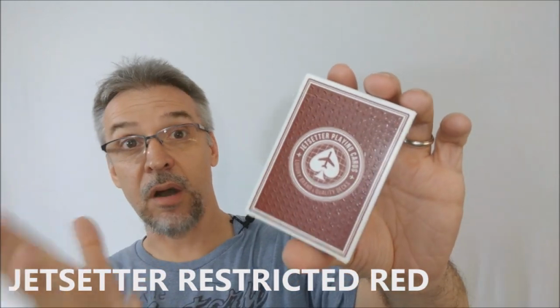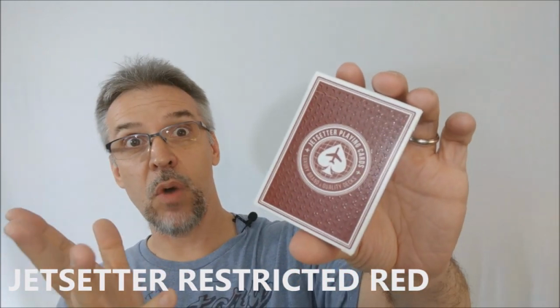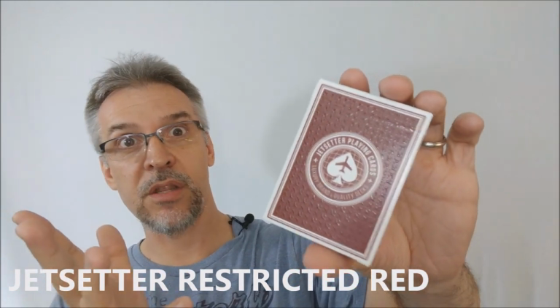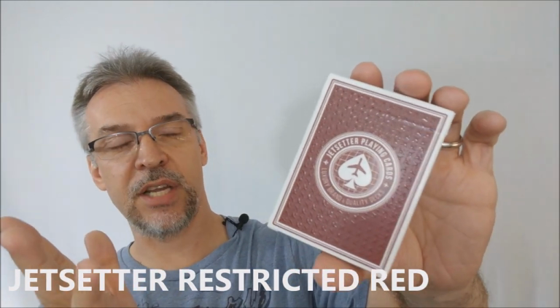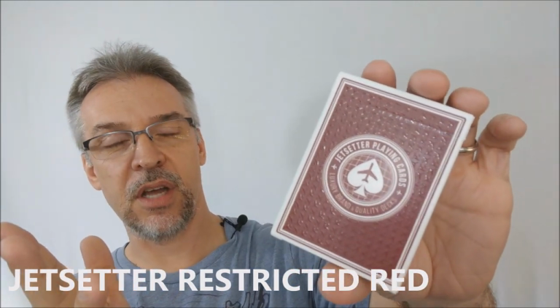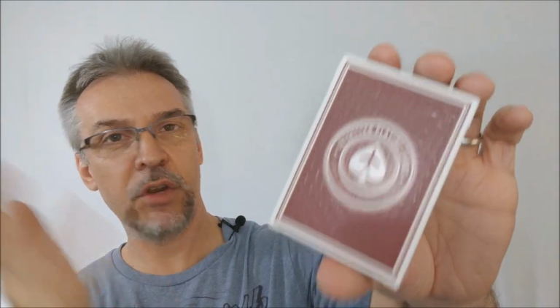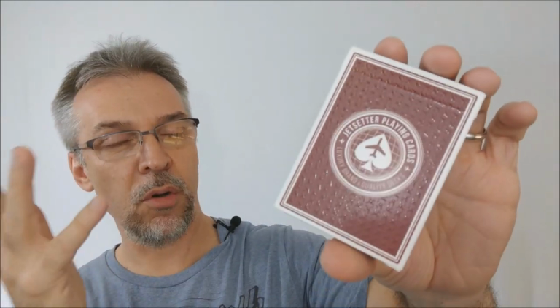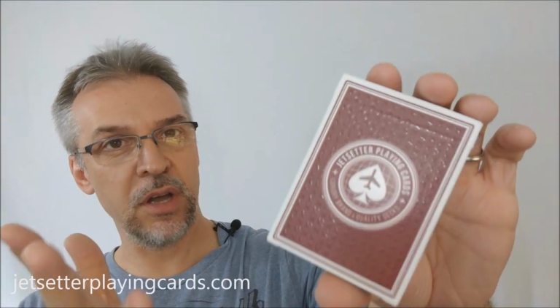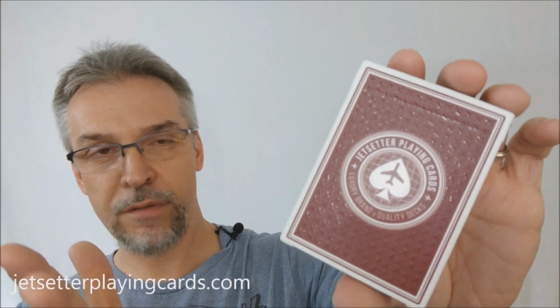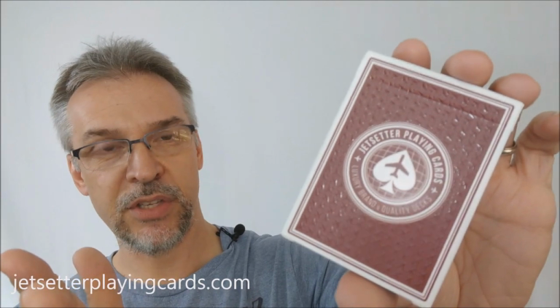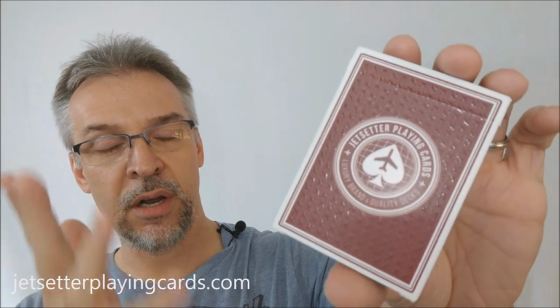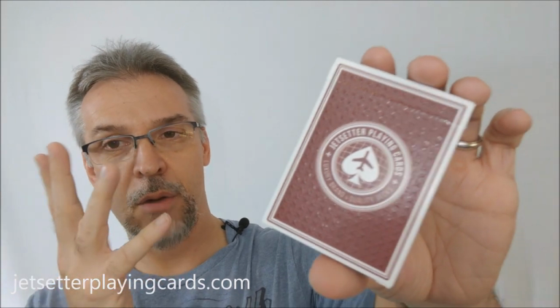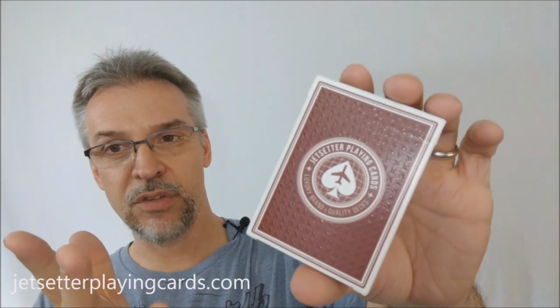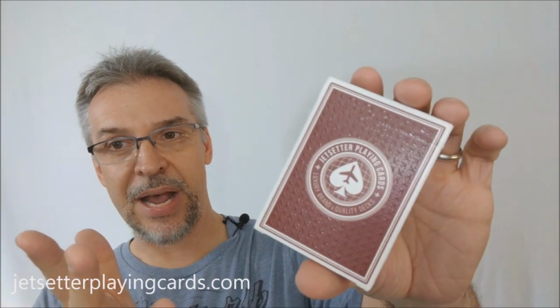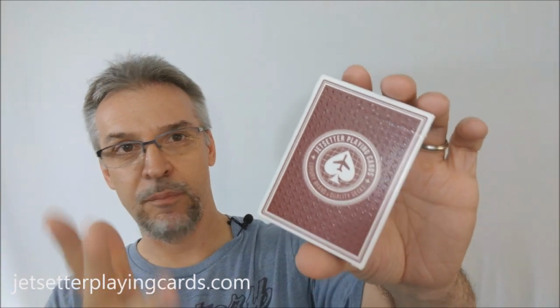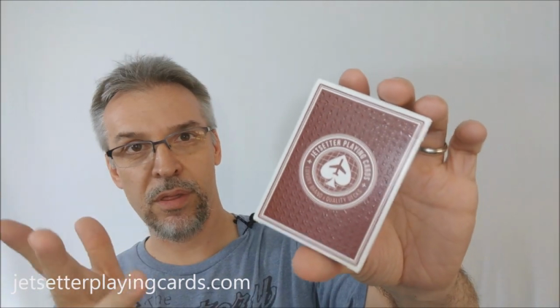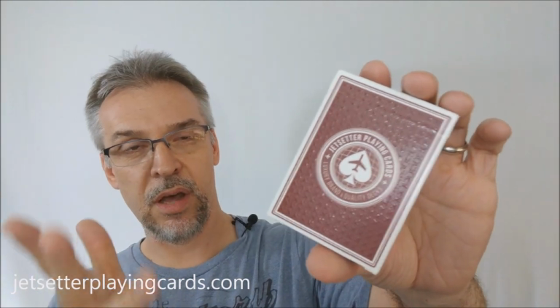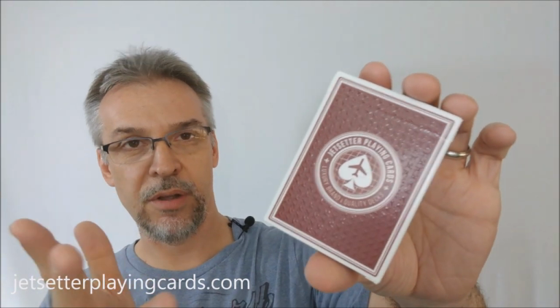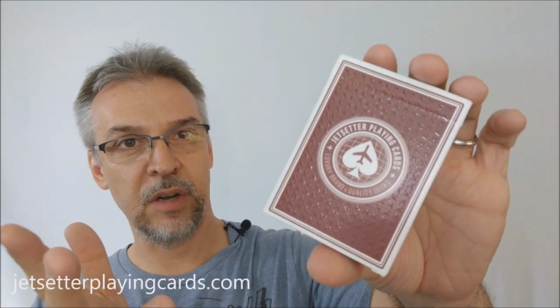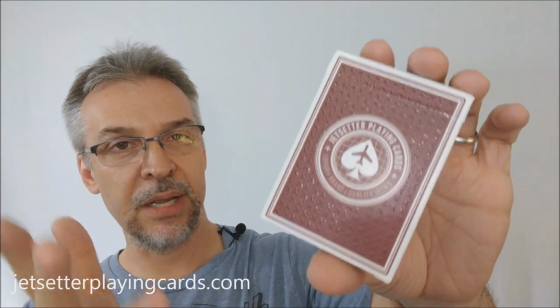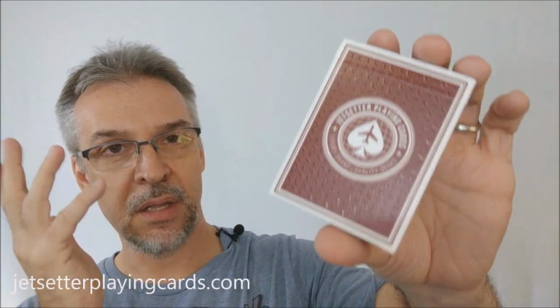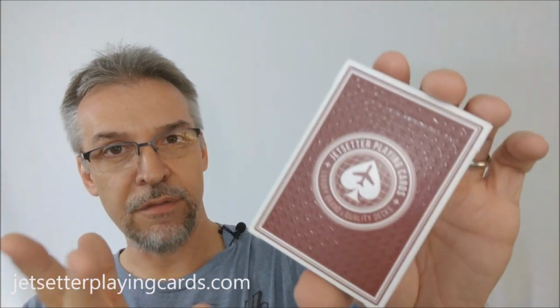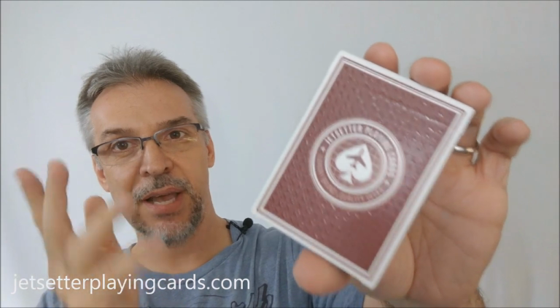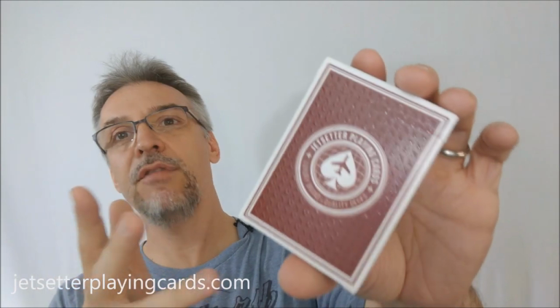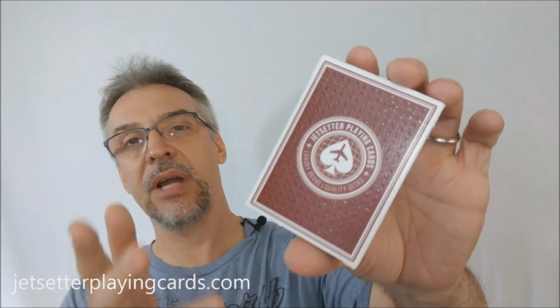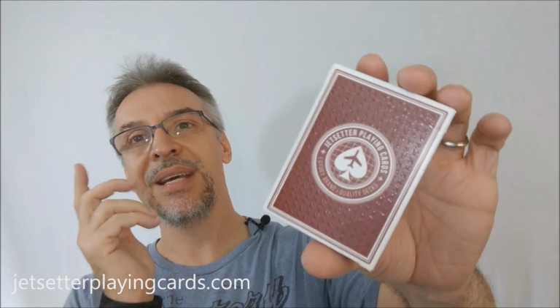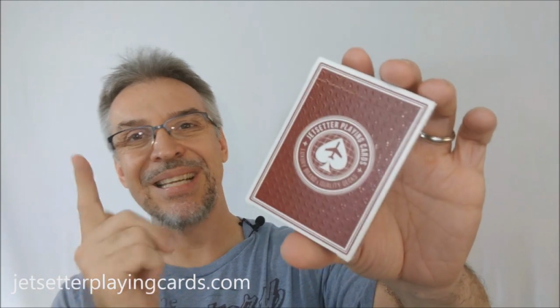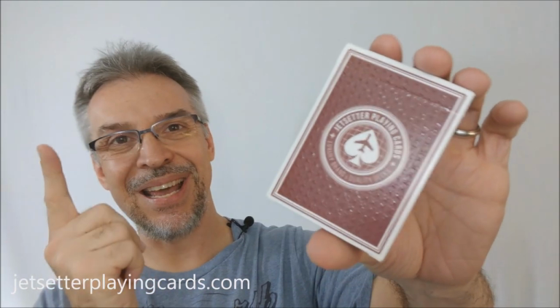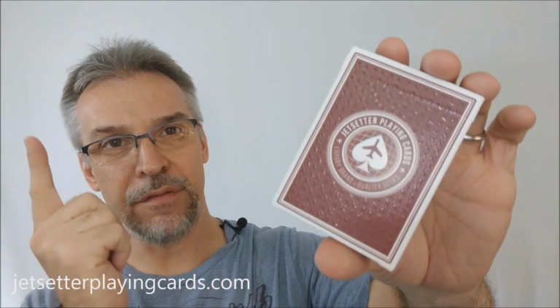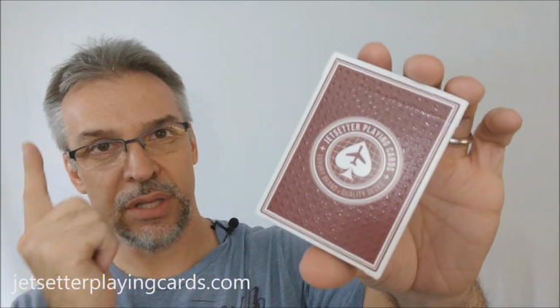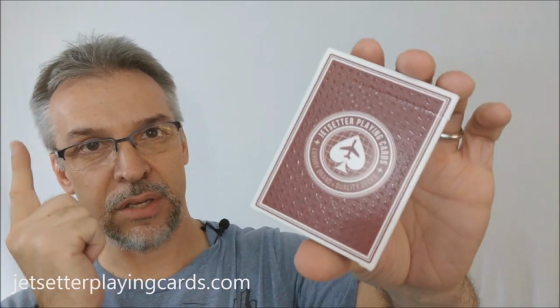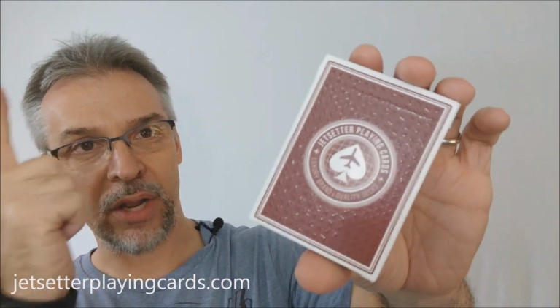So what are the Jet Setters? If you don't know, I've done quite a few Jet Setter reviews in the past. I've been with Paul since the very beginning. Love this deck, love this brand, can't say enough good things about it.